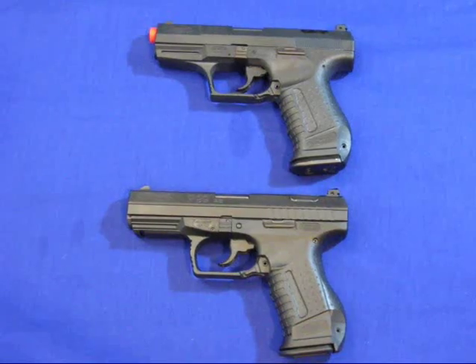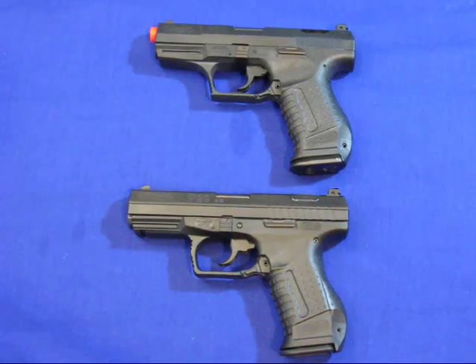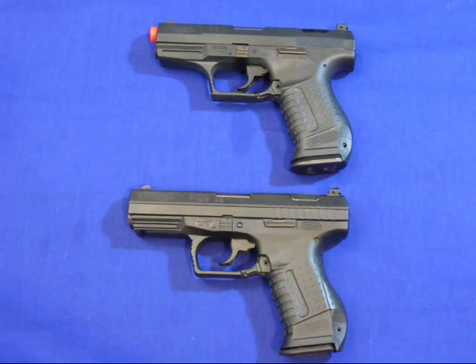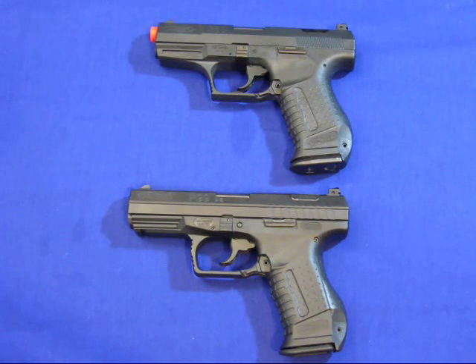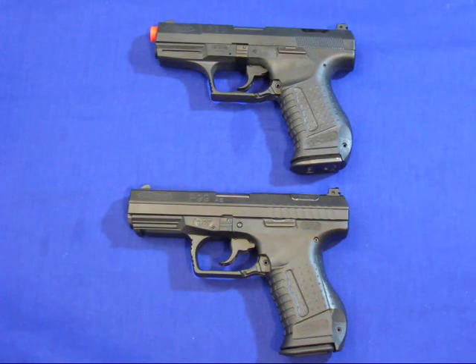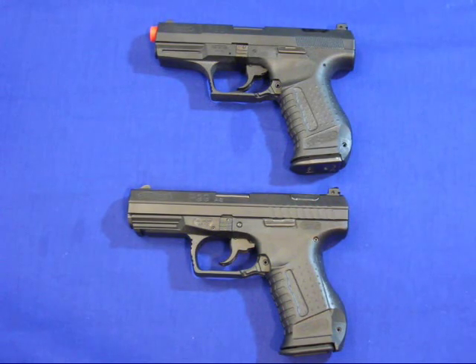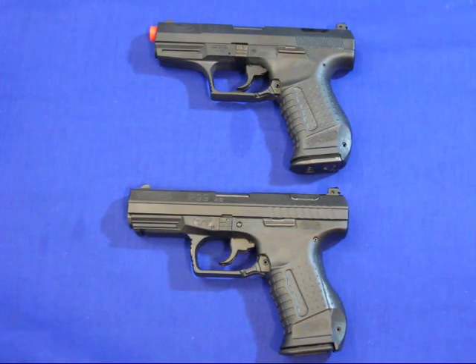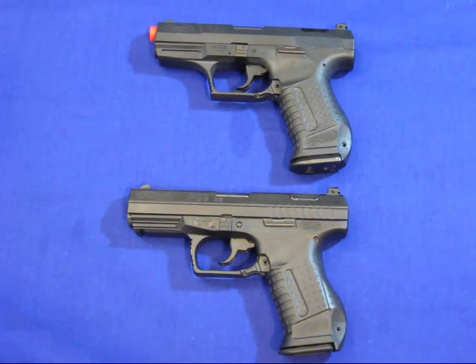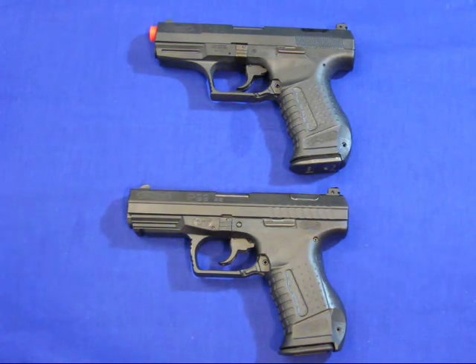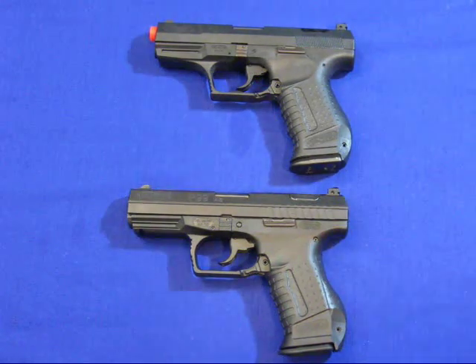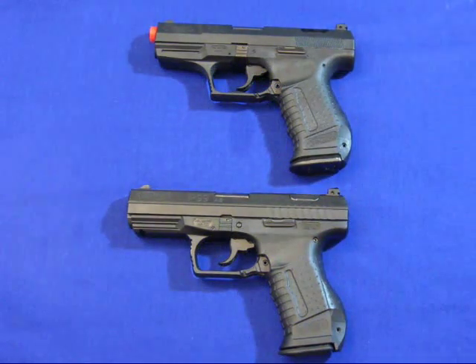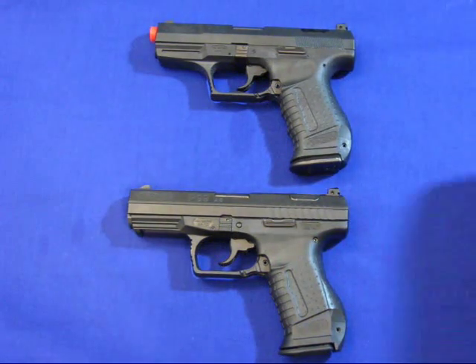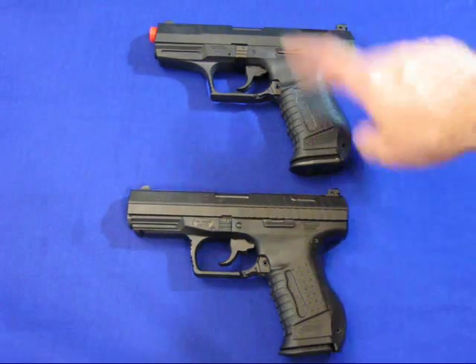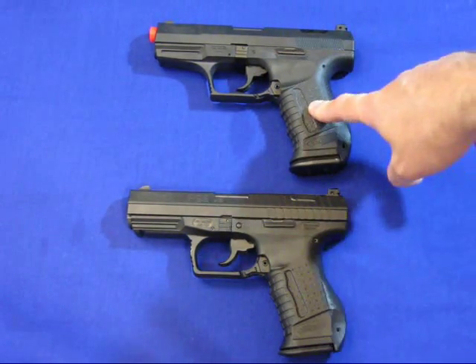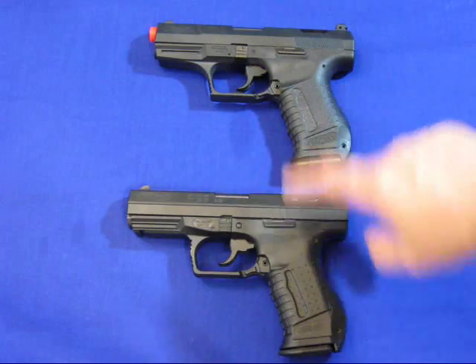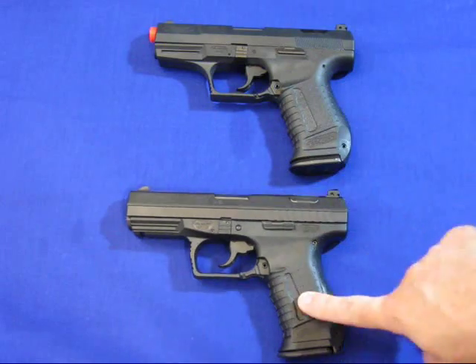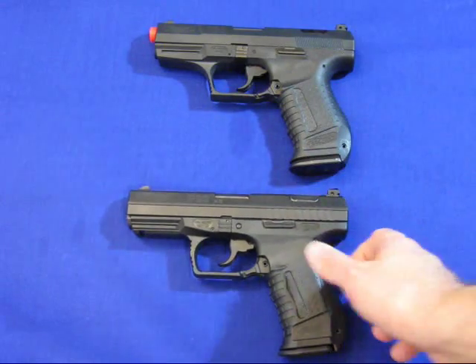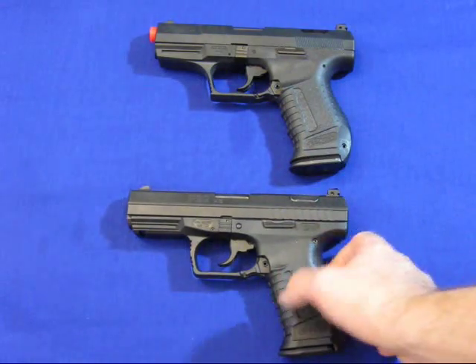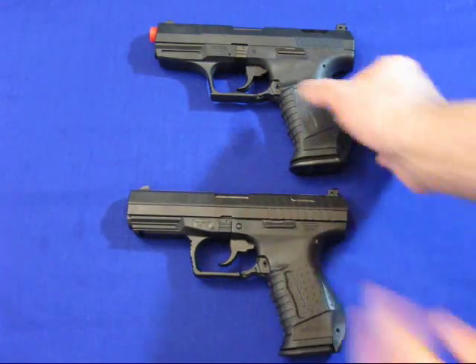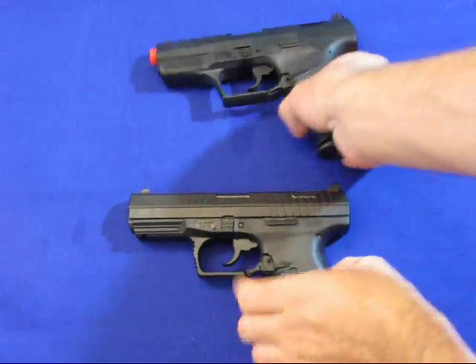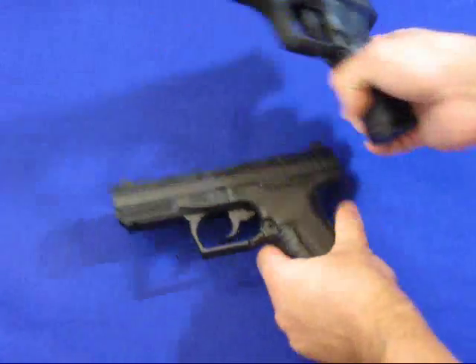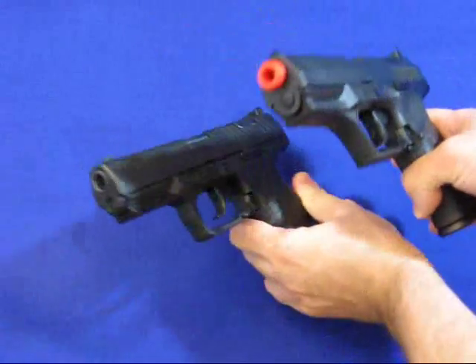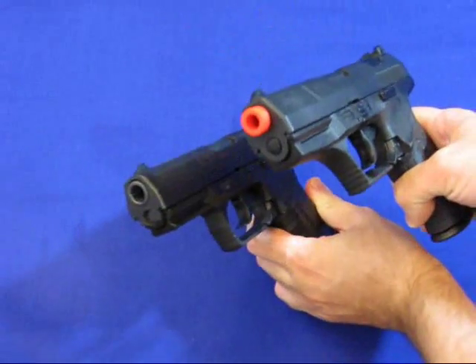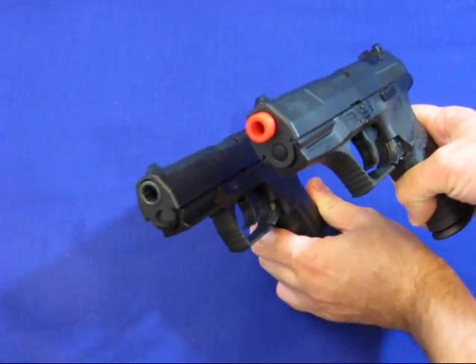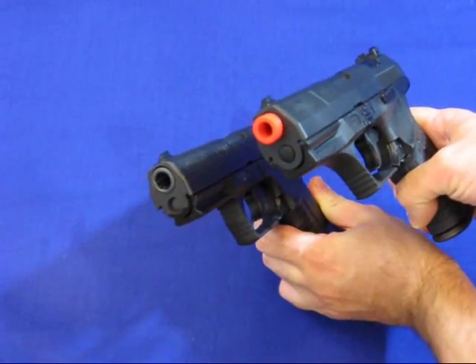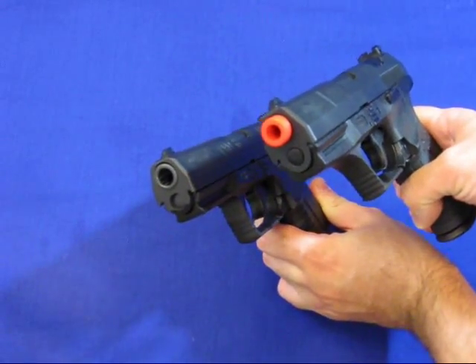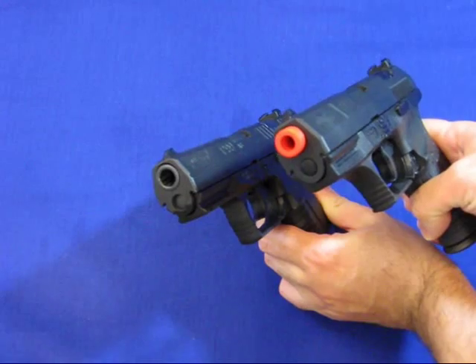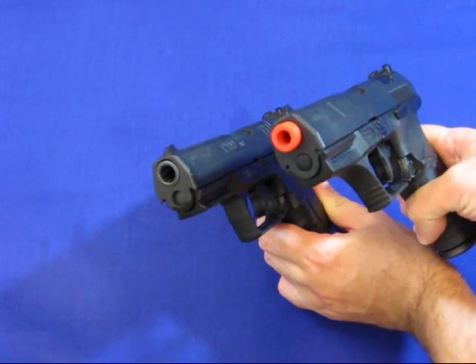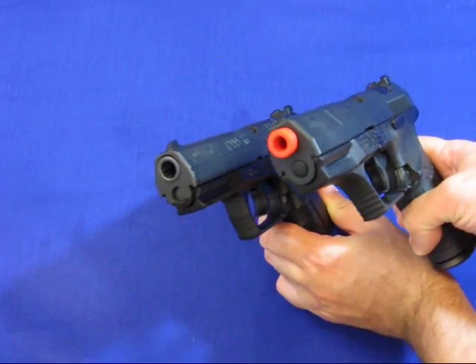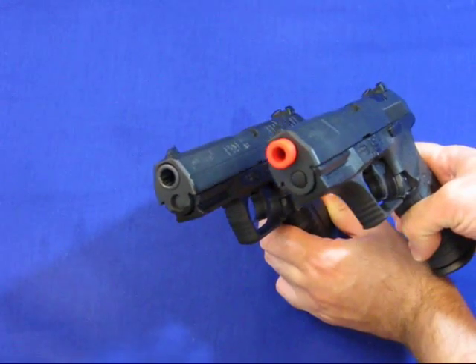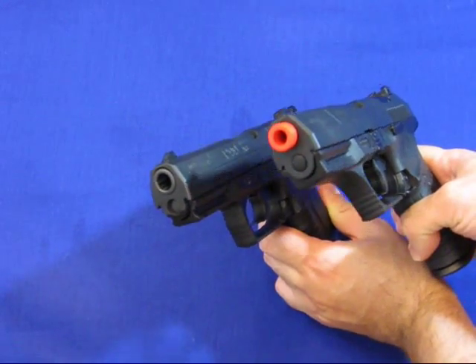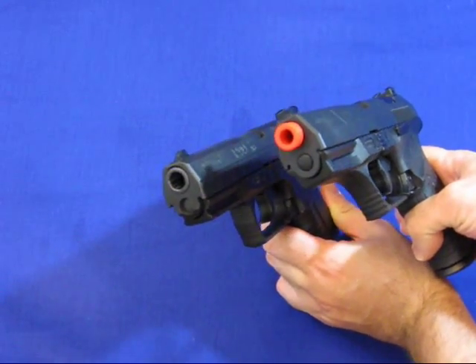Now here we have the two. I'm sure you can tell which one is which — this is the airsoft and this is the firearm version, obviously because one does not have the blatant blaze orange tip.